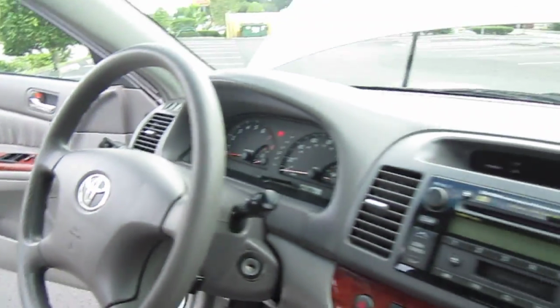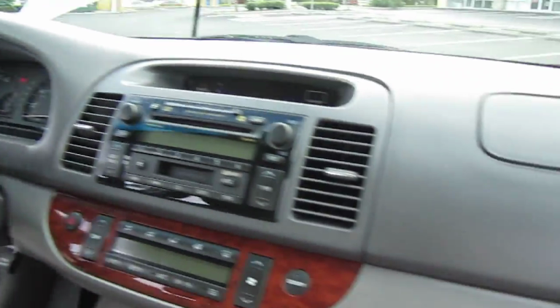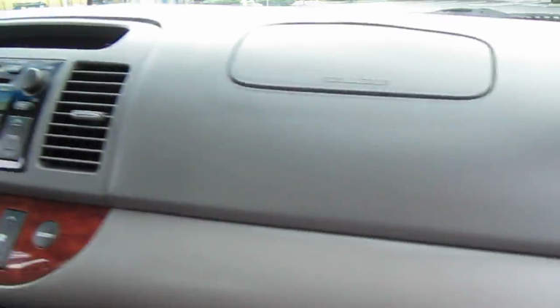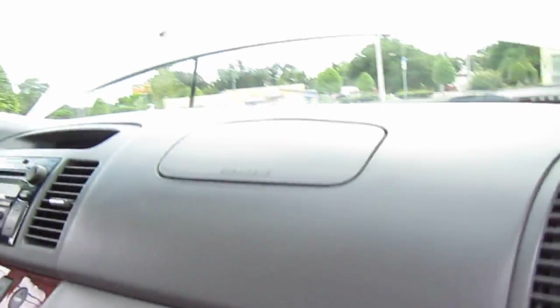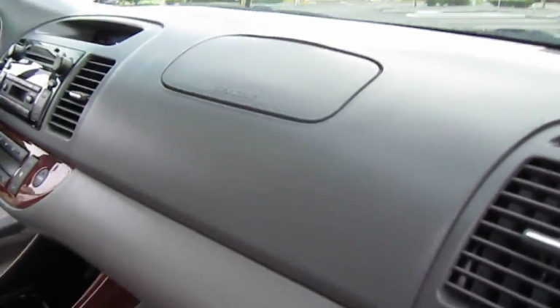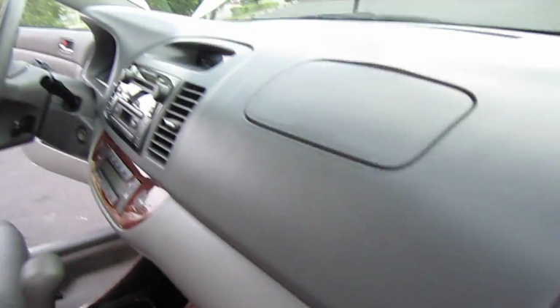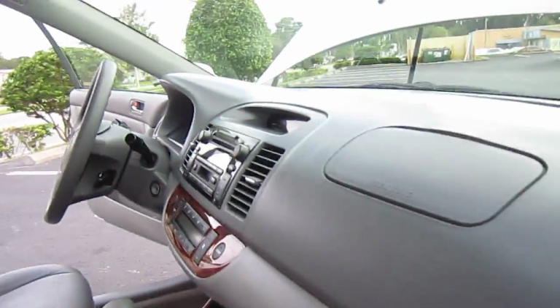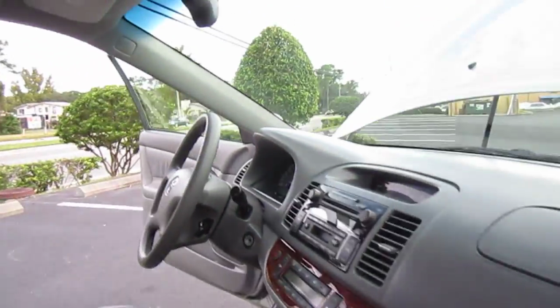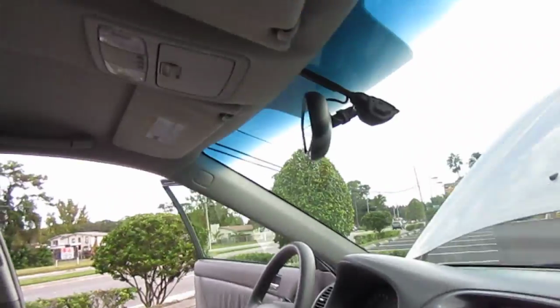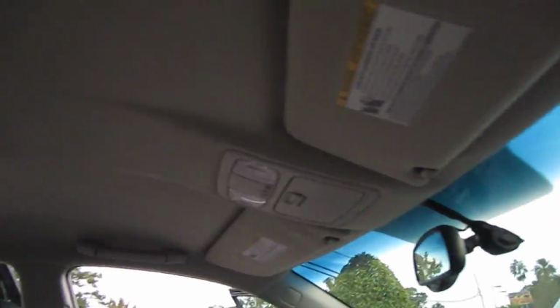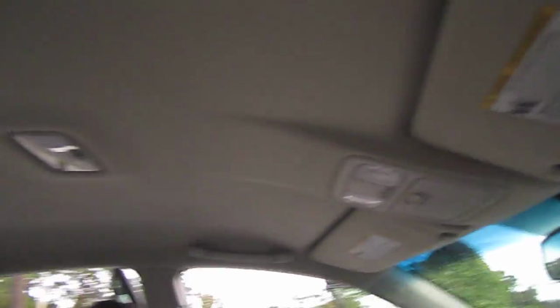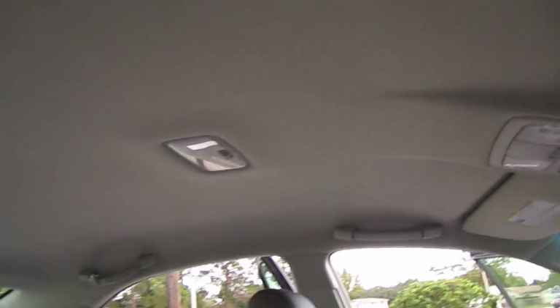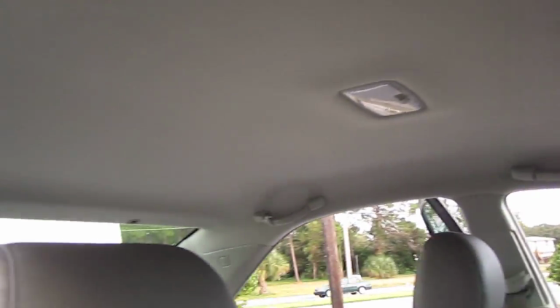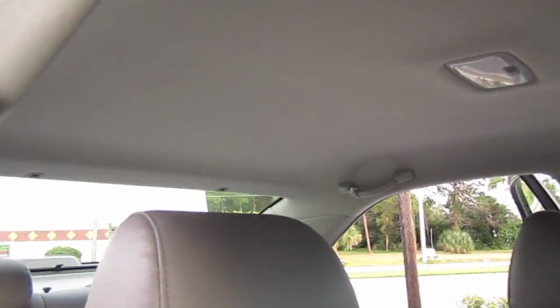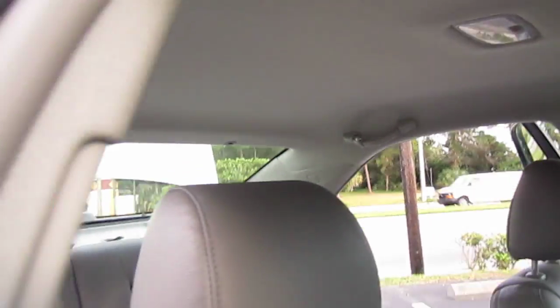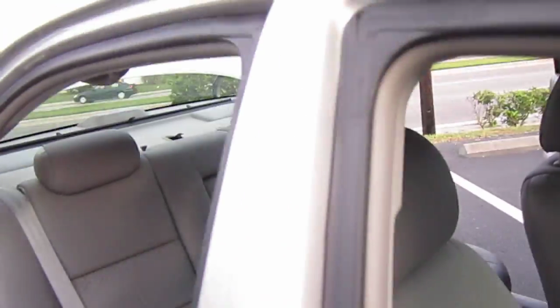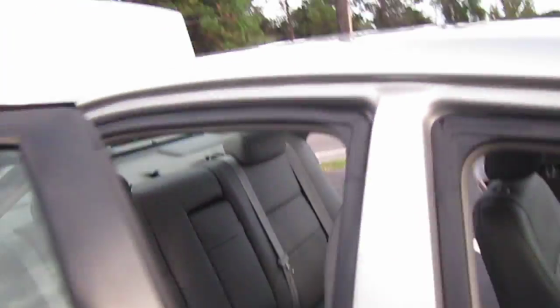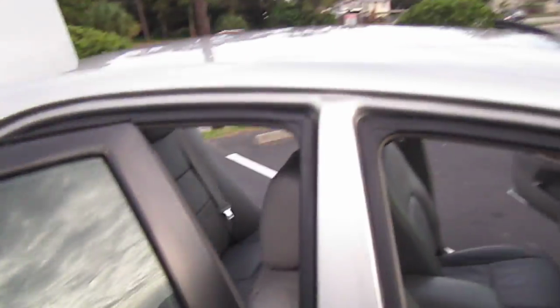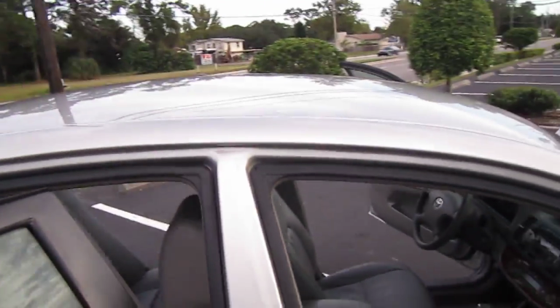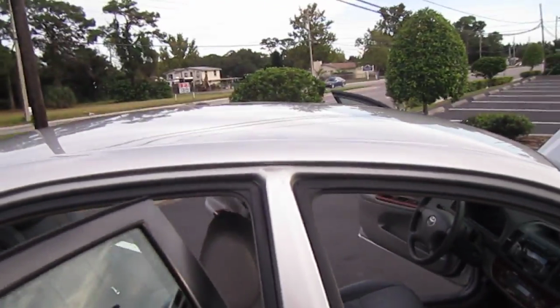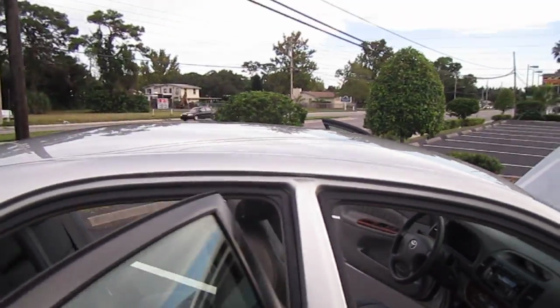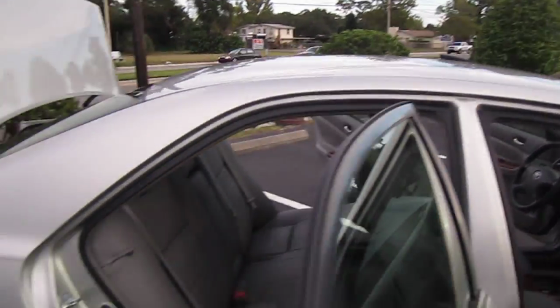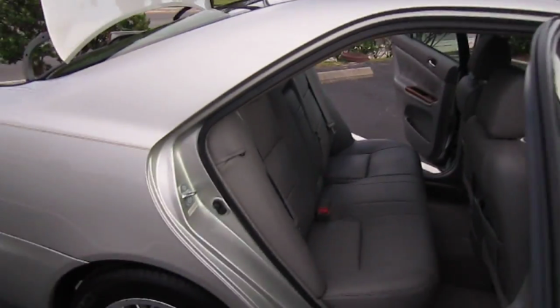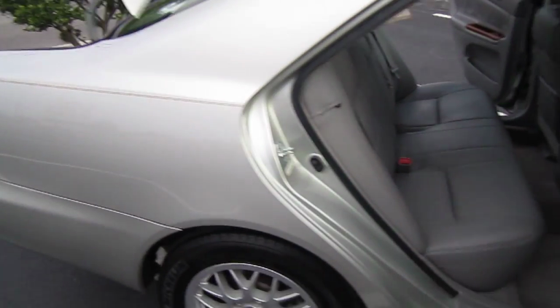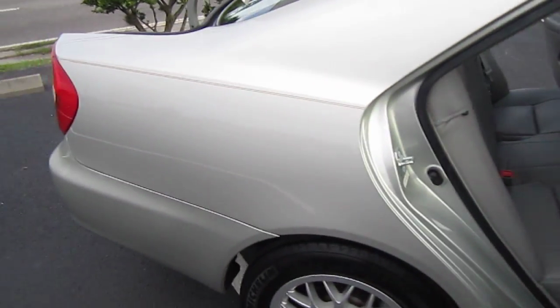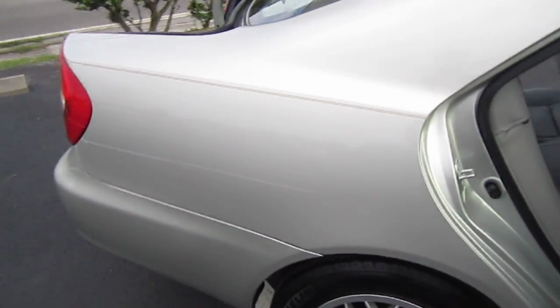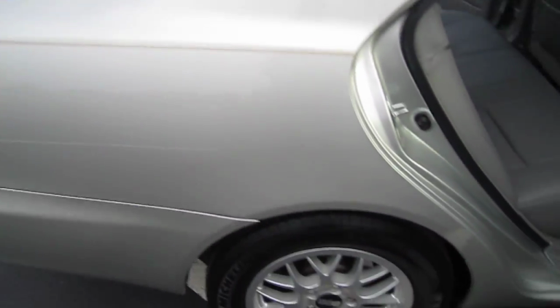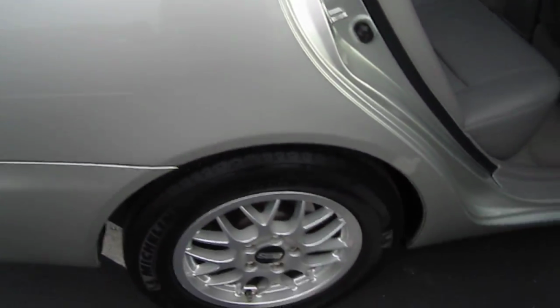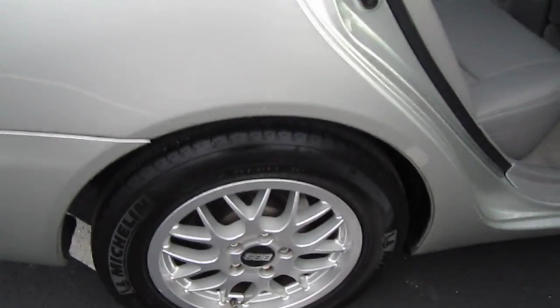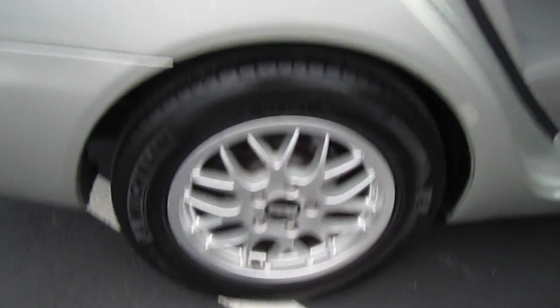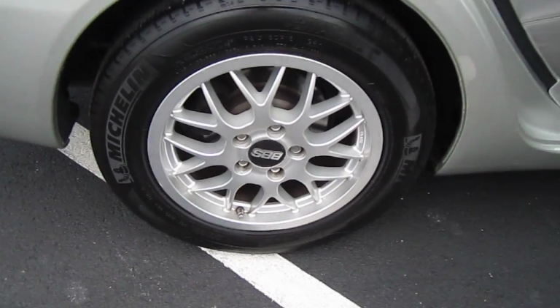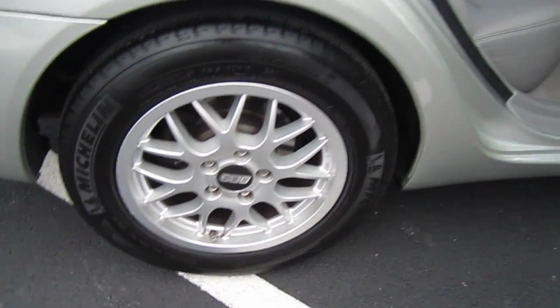As you can see, the interior is just really, really clean. Very nice vehicle here. Low miles. The paint is absolutely perfect.